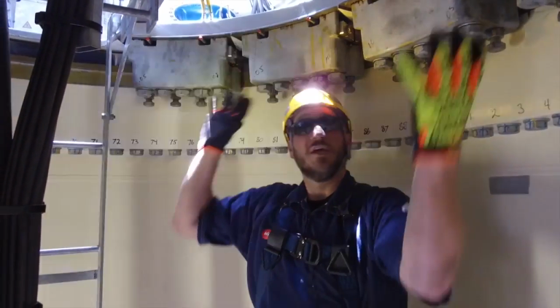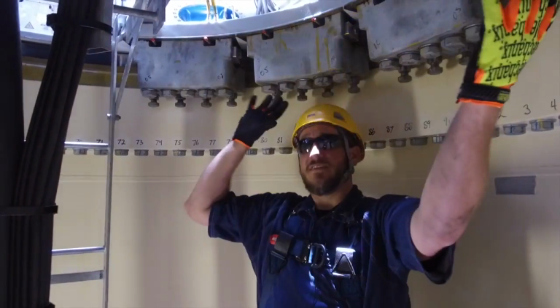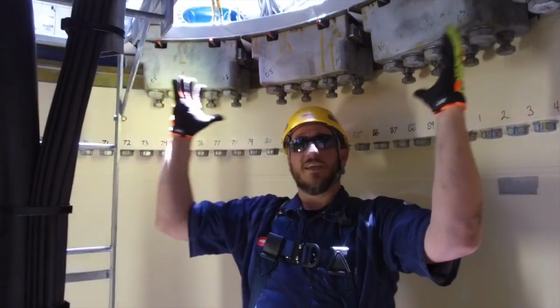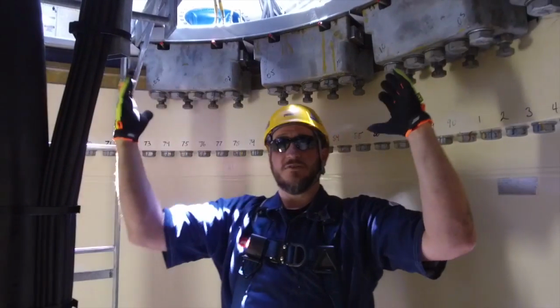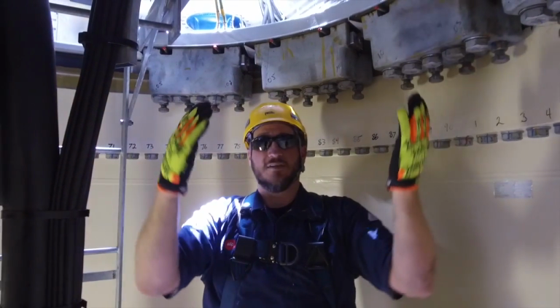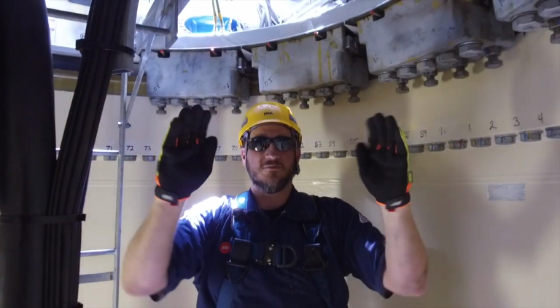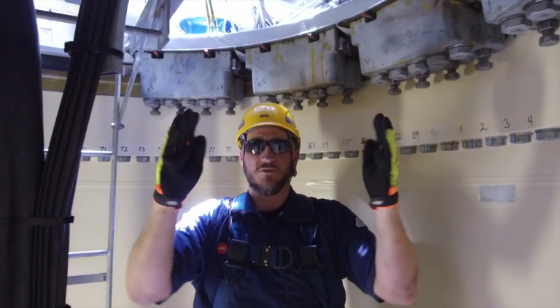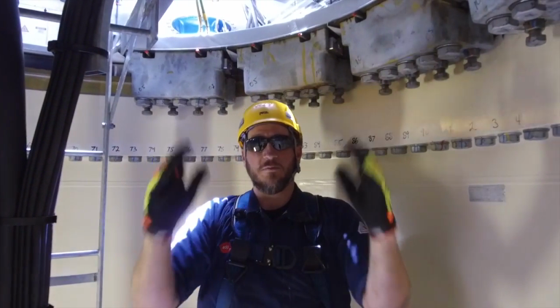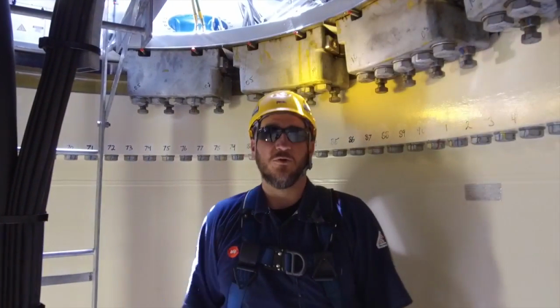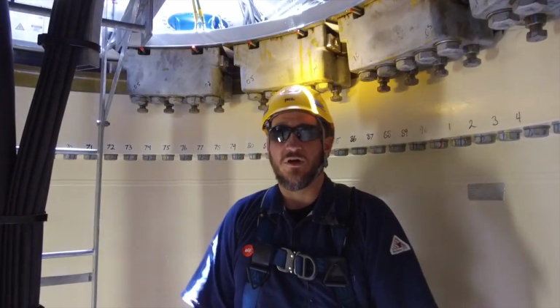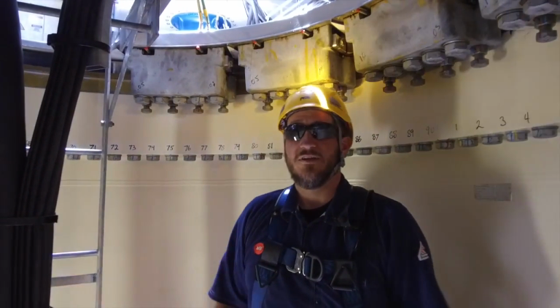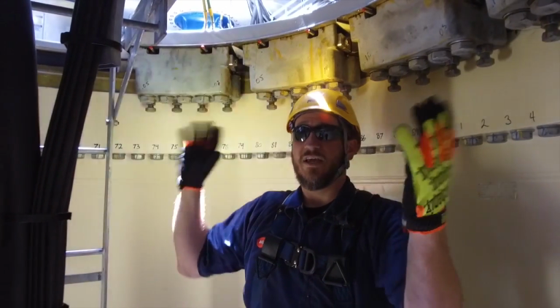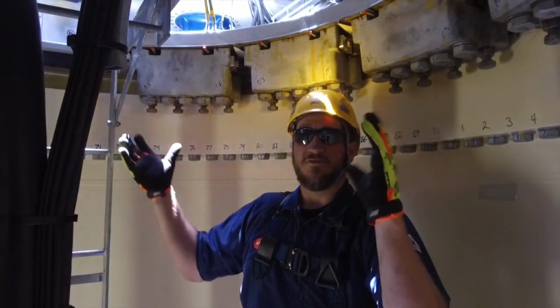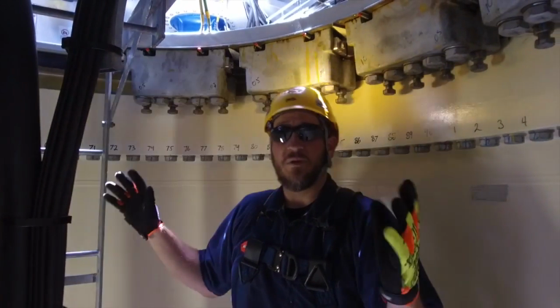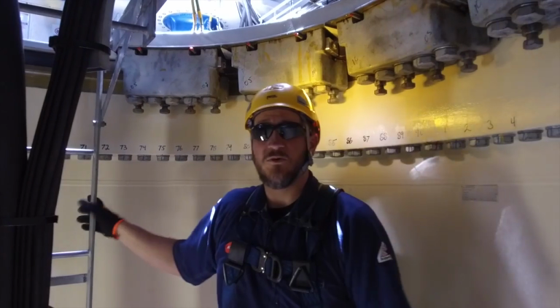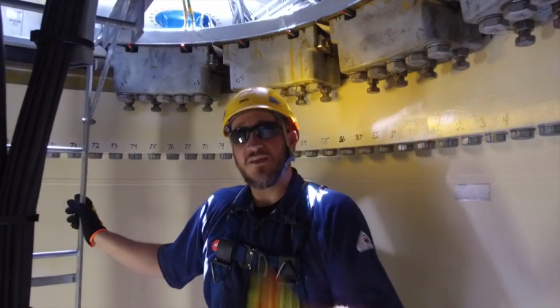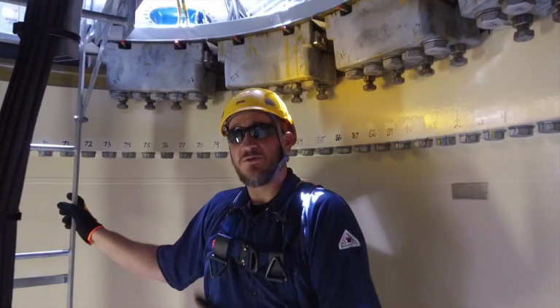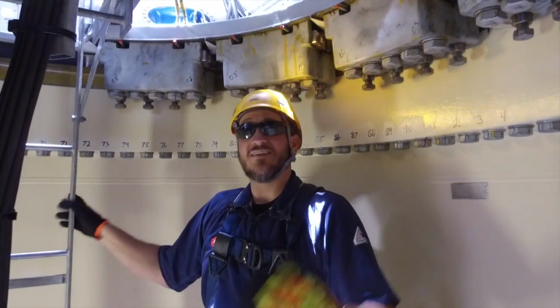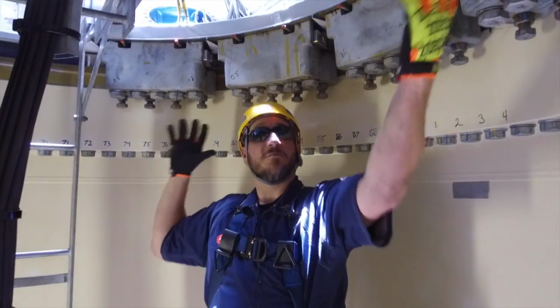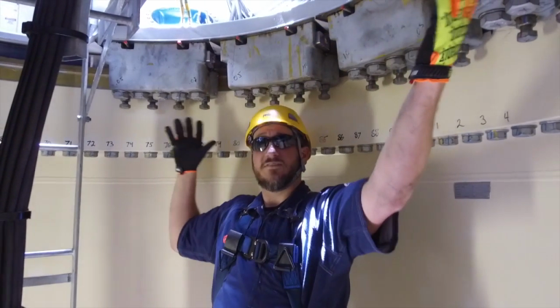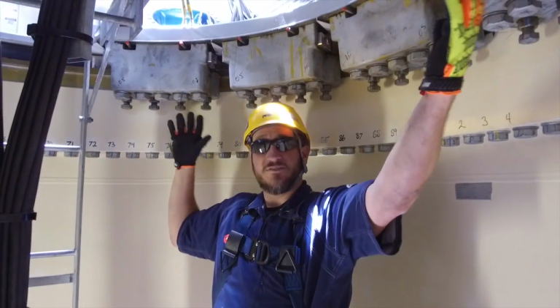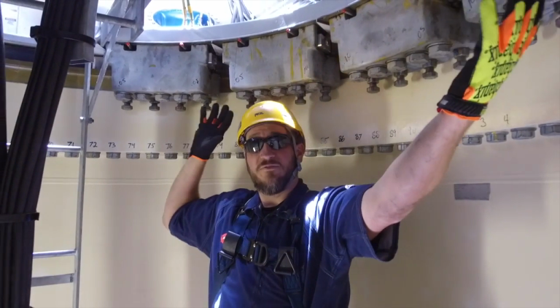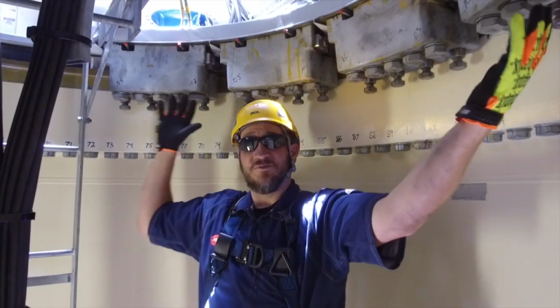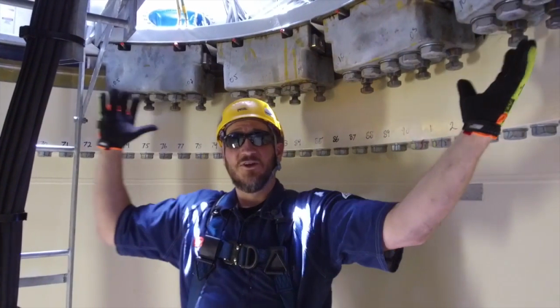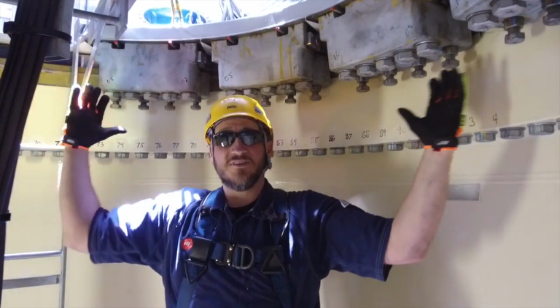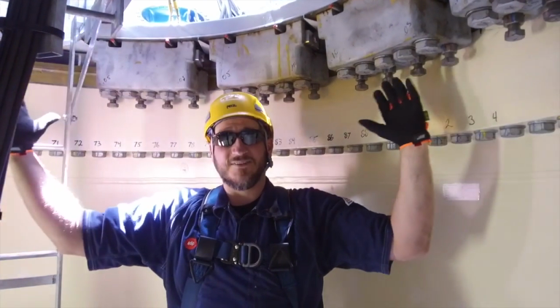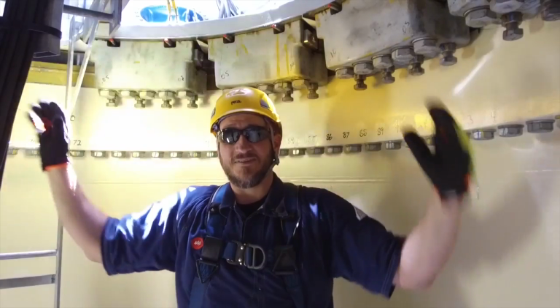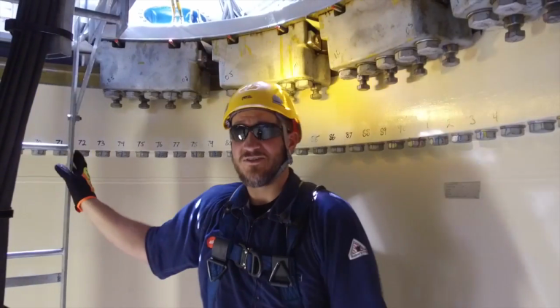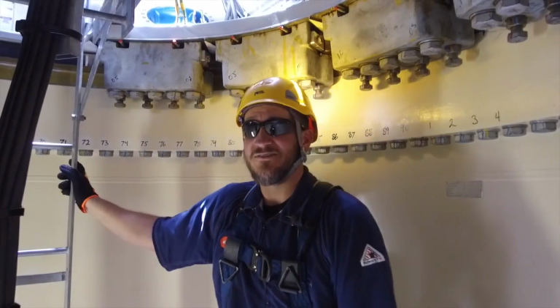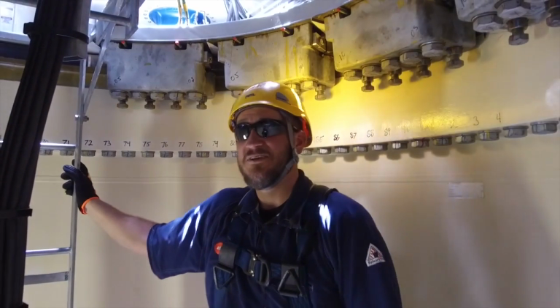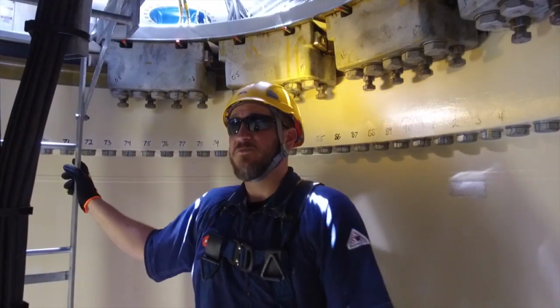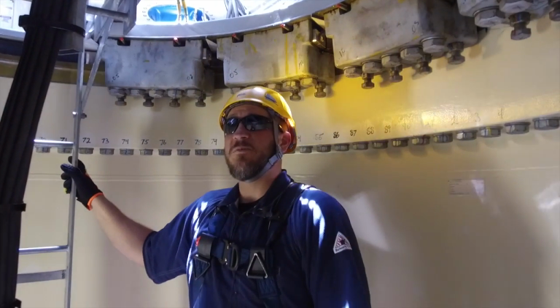So this entire thing is rotating, and the blades themselves are rotating back and forth as well, just to catch the best possible wind they can. A lot of people don't realize that something the size of a bus or an RV is being rotated on top of this tower section. It's pretty cool.